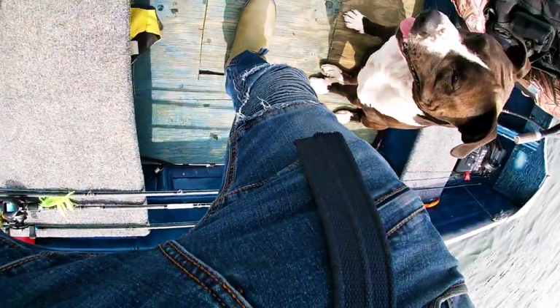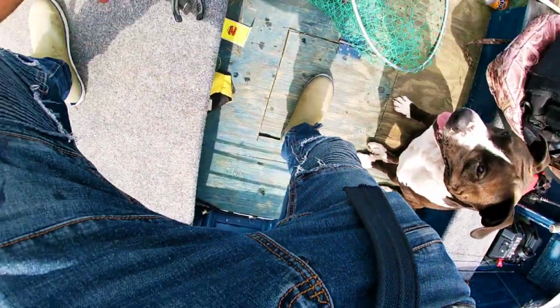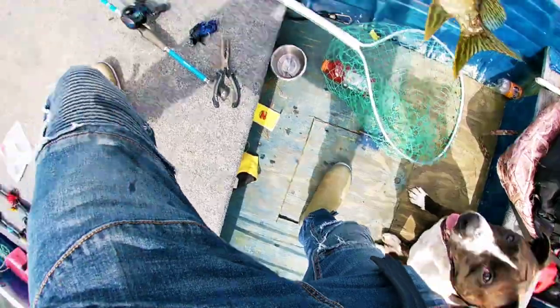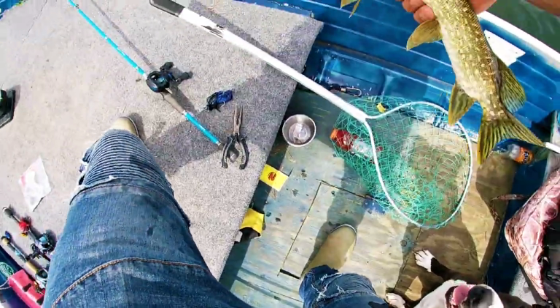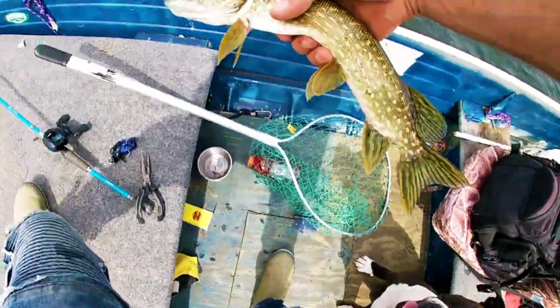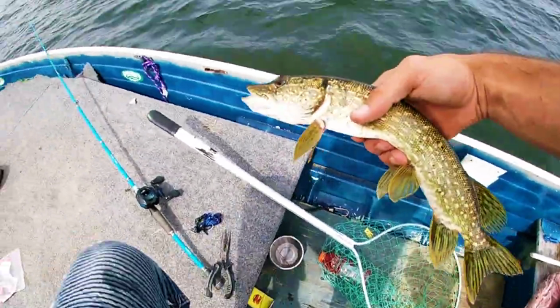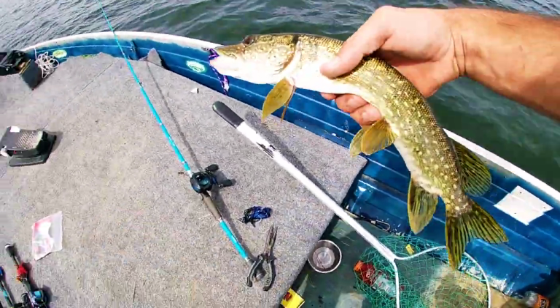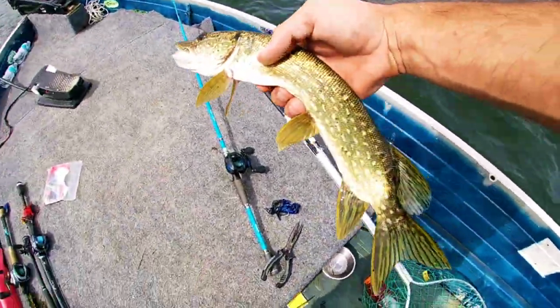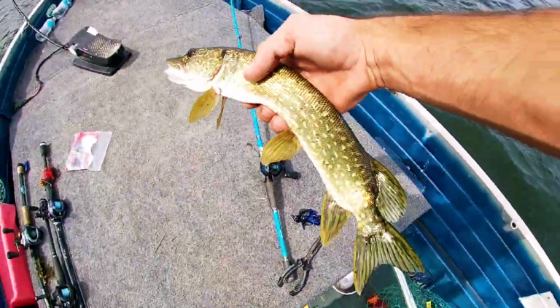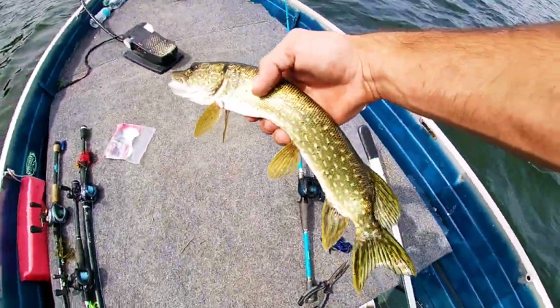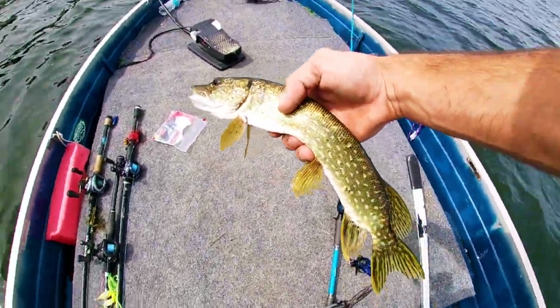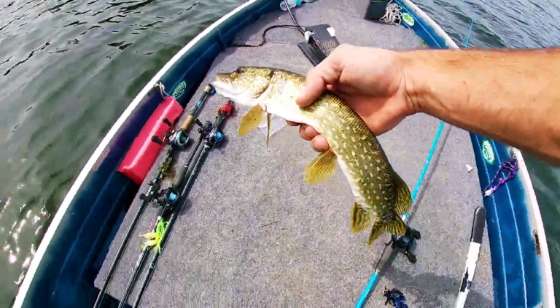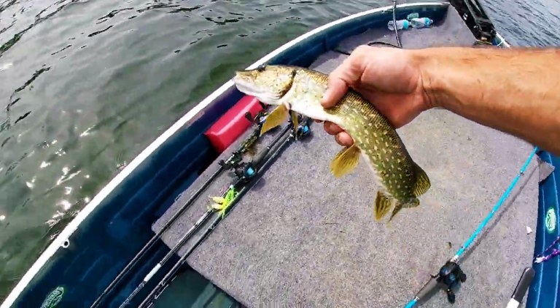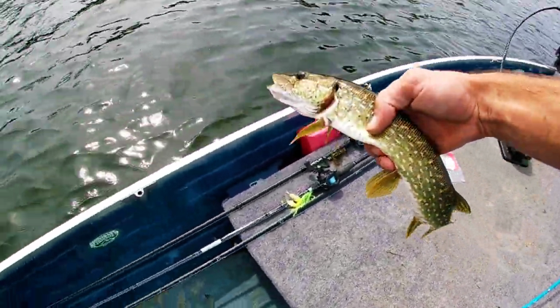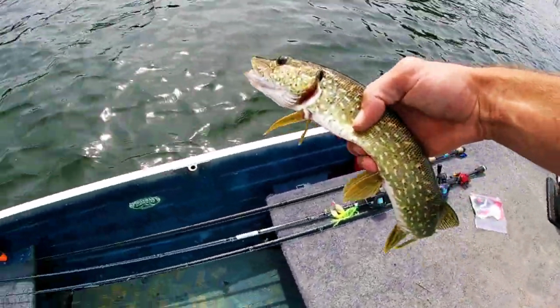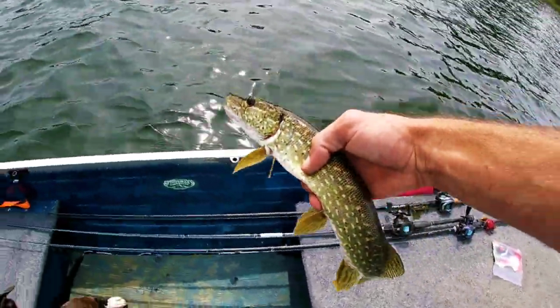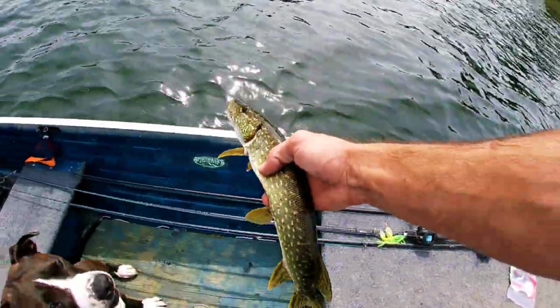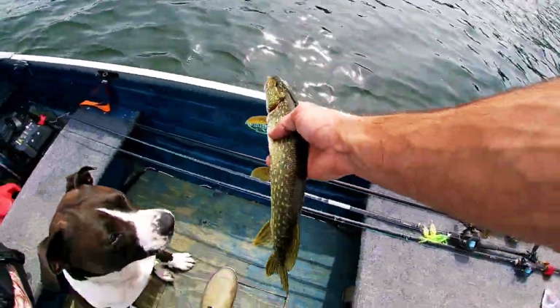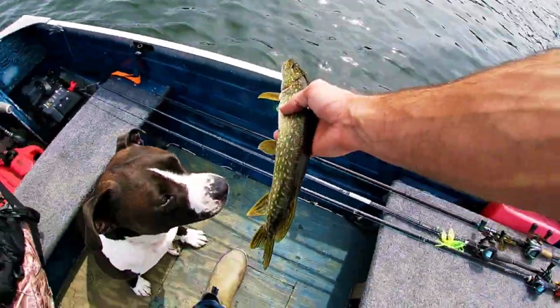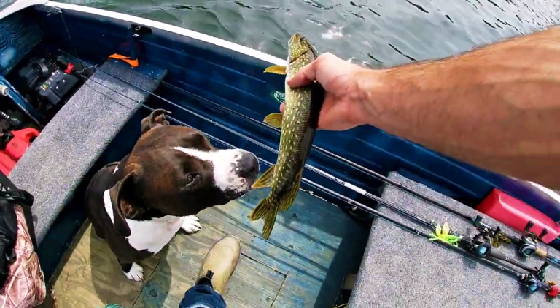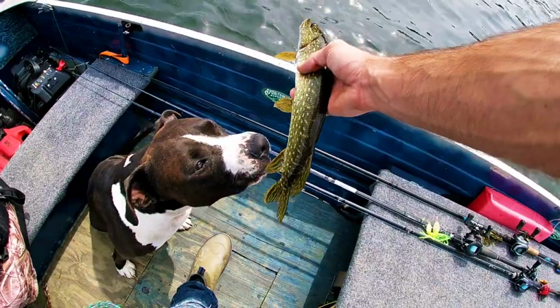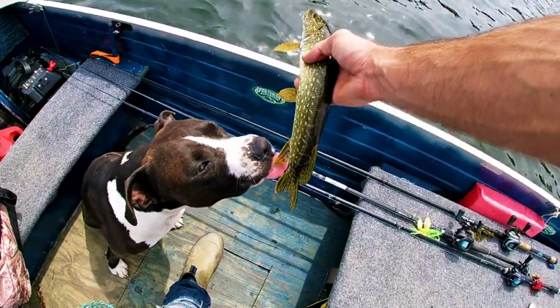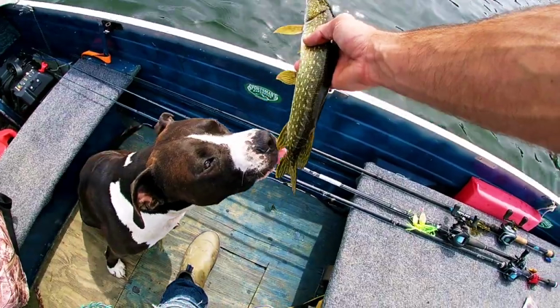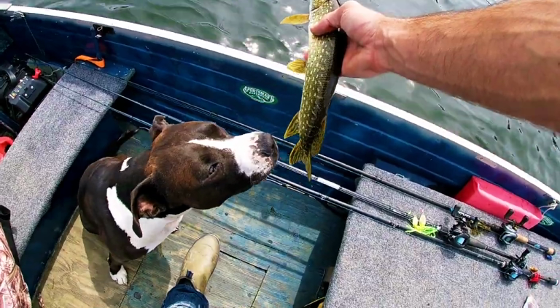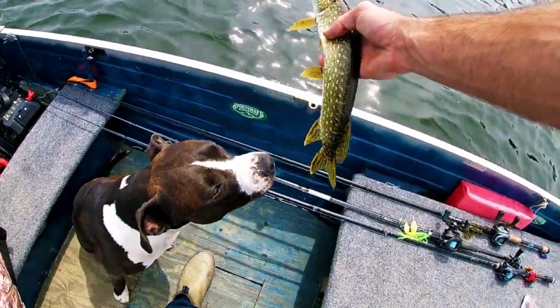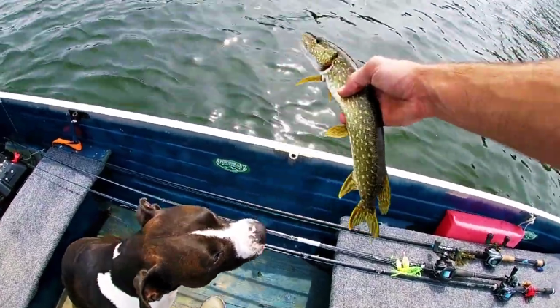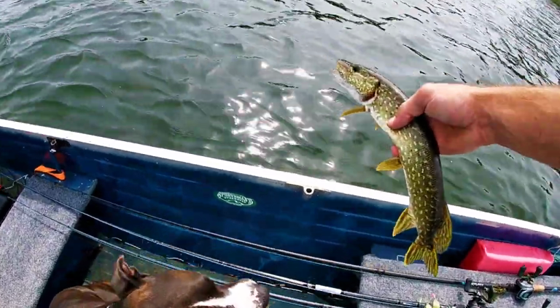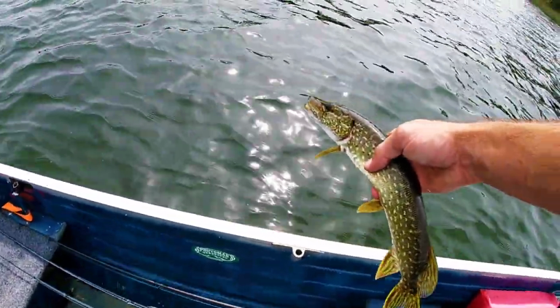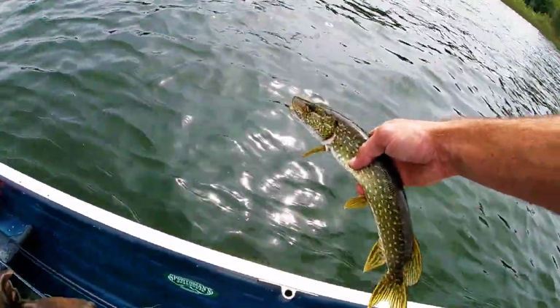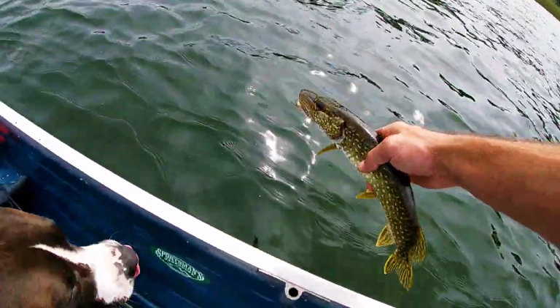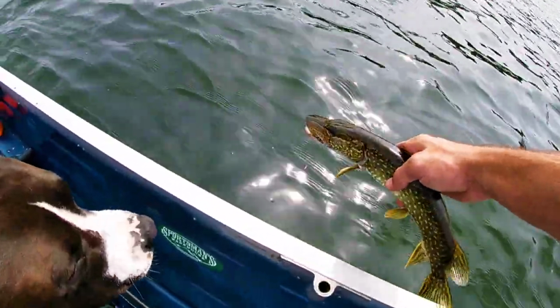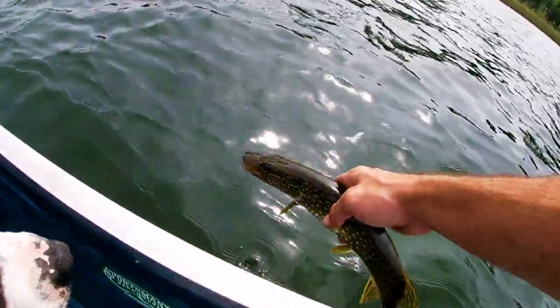Alright guys, another pike — what do you think Bubba? Yeah, it's a pike Bubba. Alright, let's go.